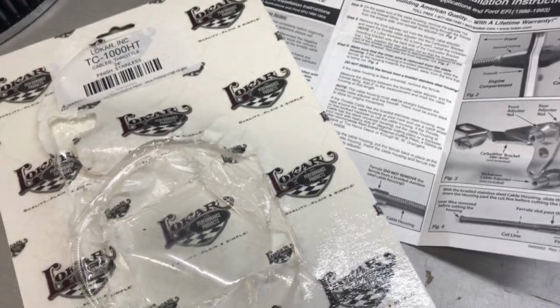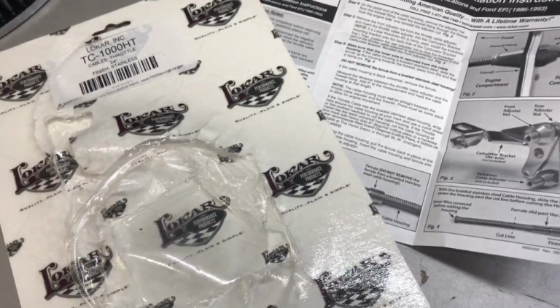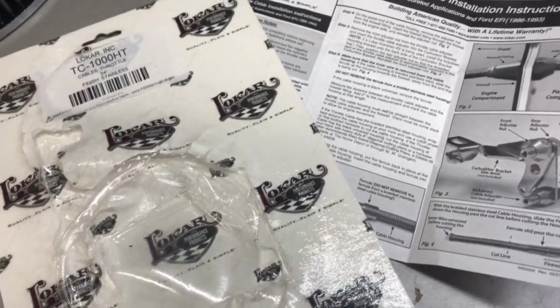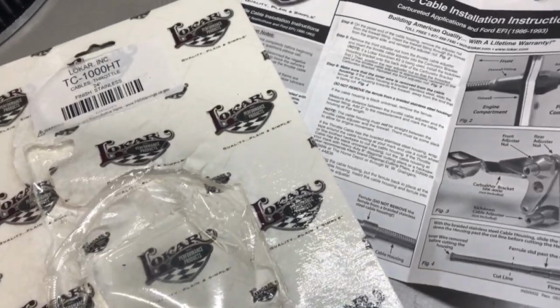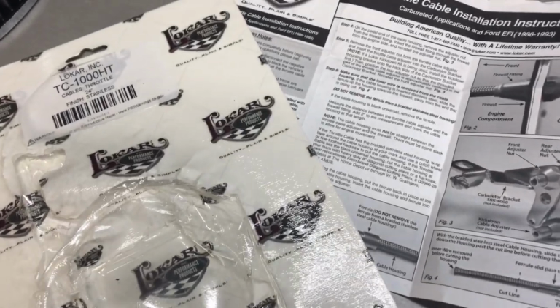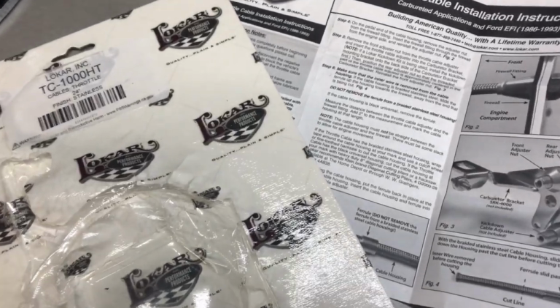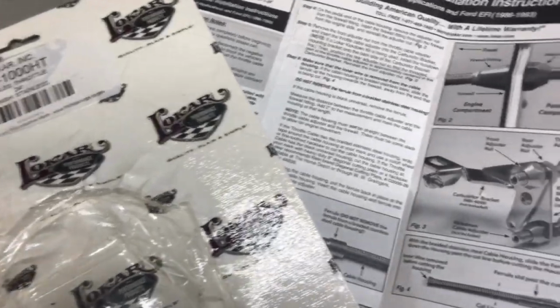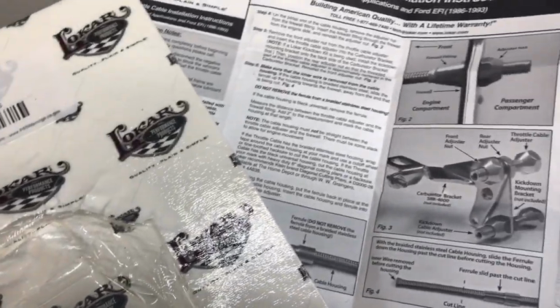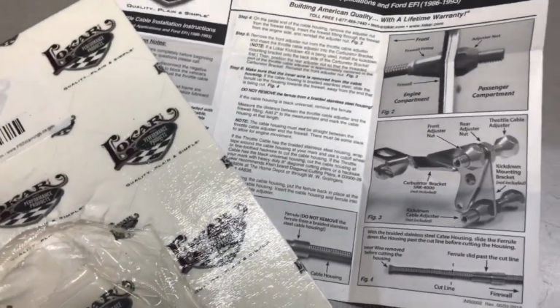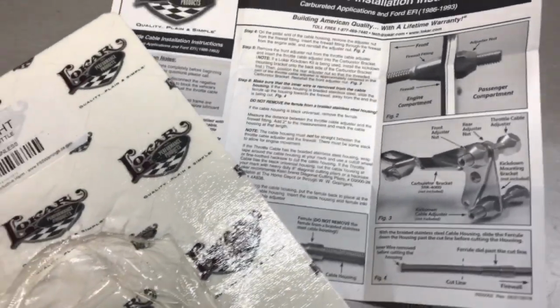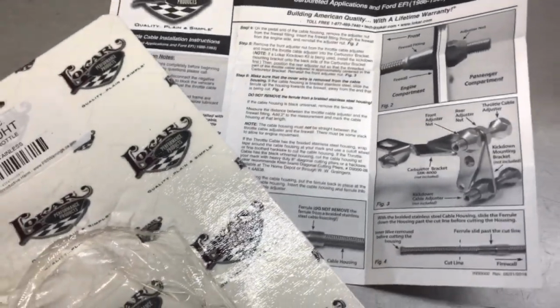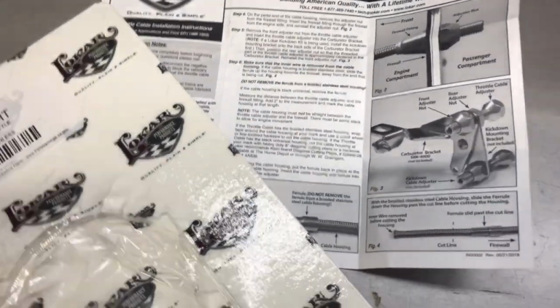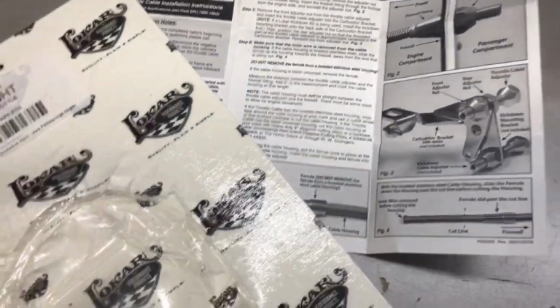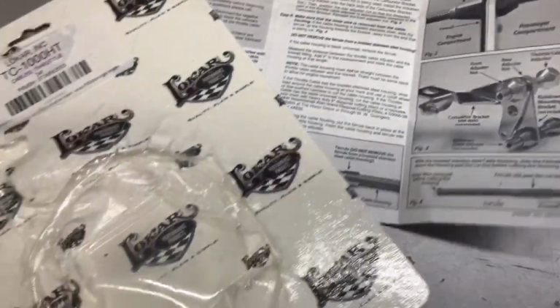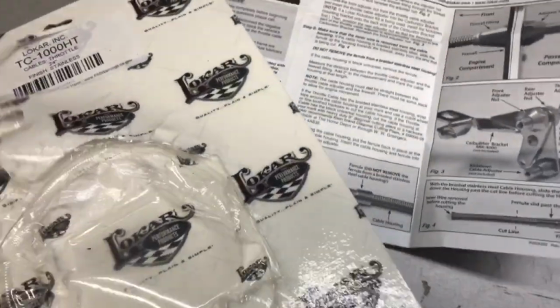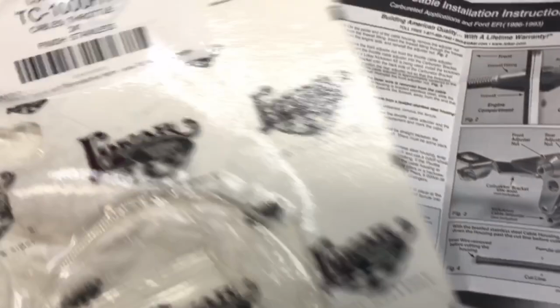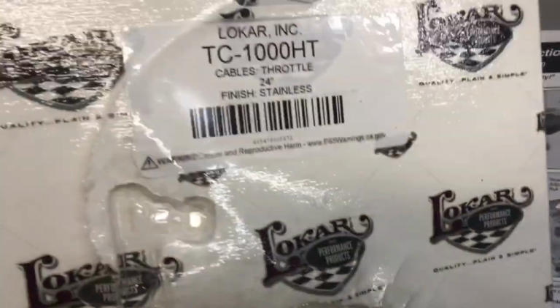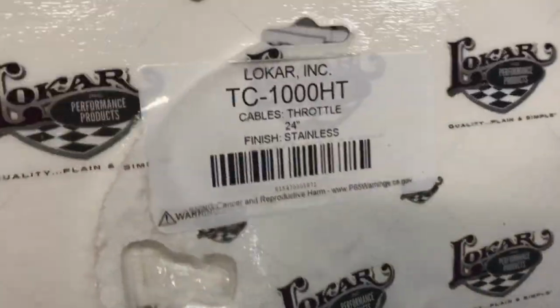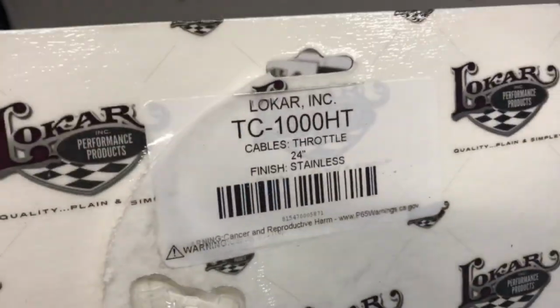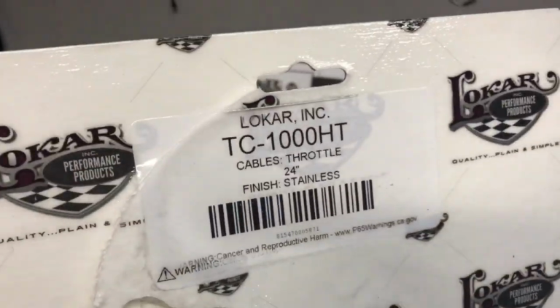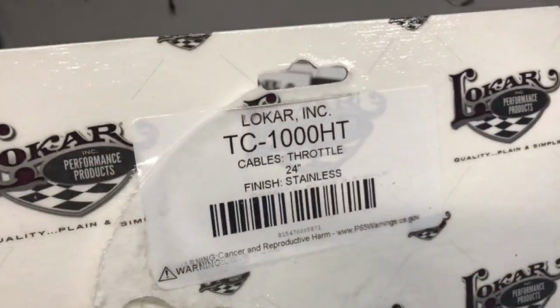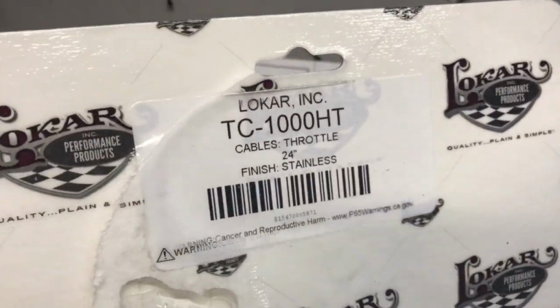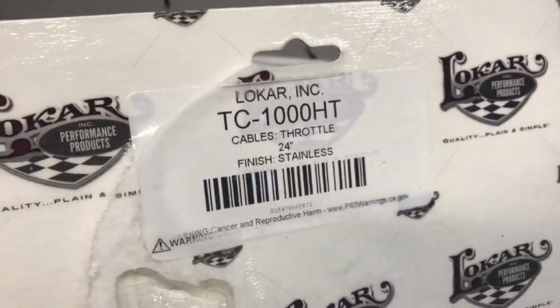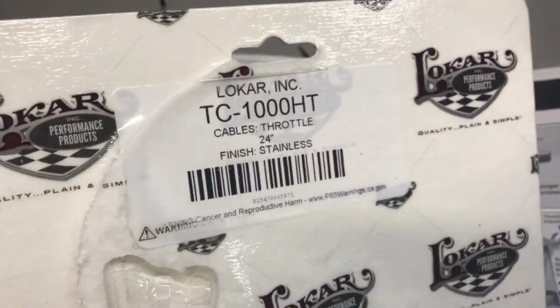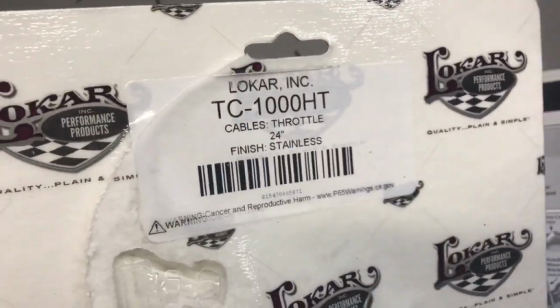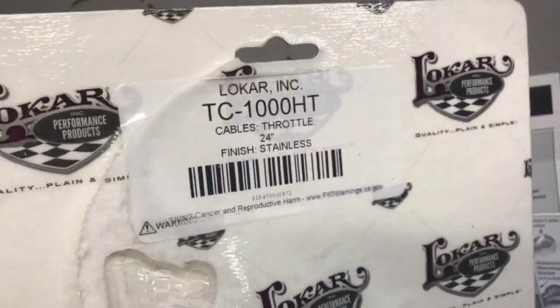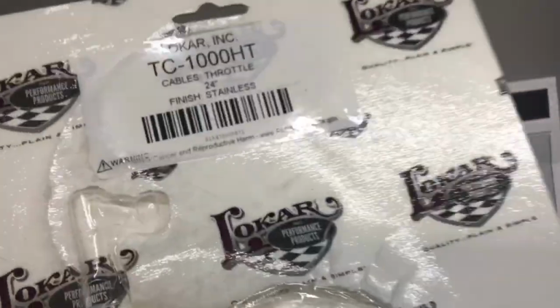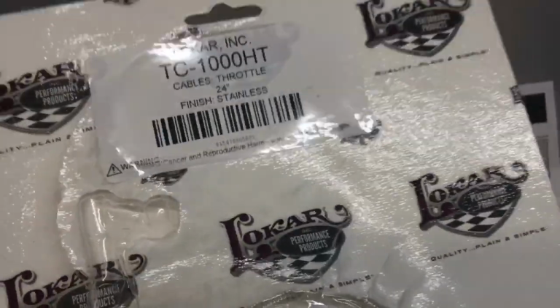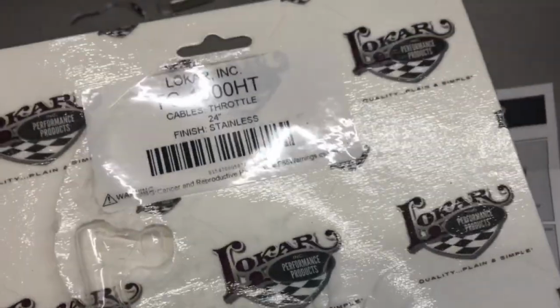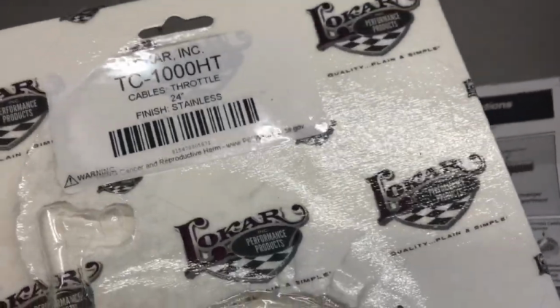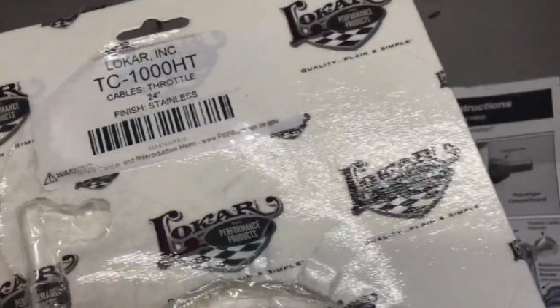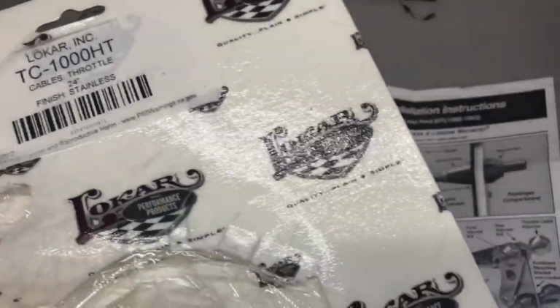Hey guys, welcome back to the channel. I wanted to do a quick video just kind of outlining this Locar TC1000HT universal throttle cable.